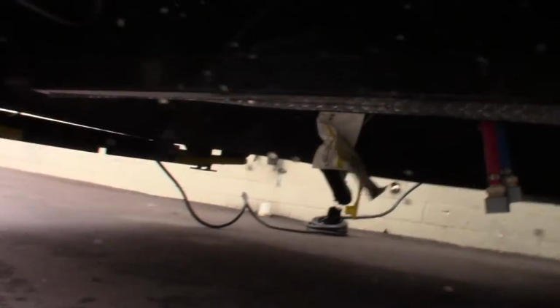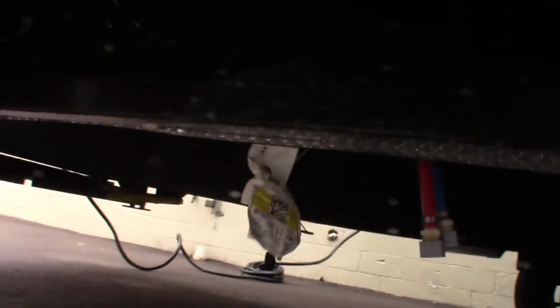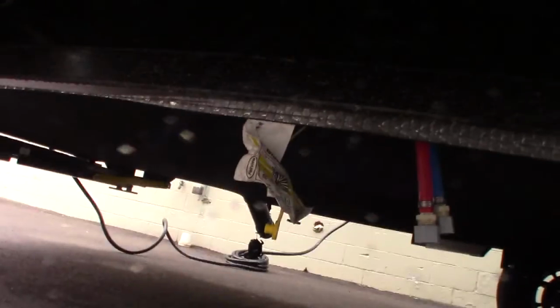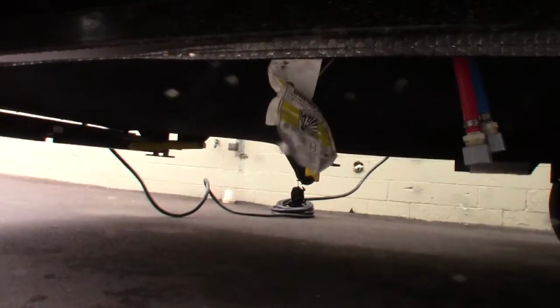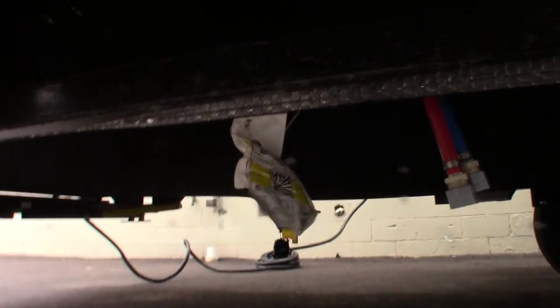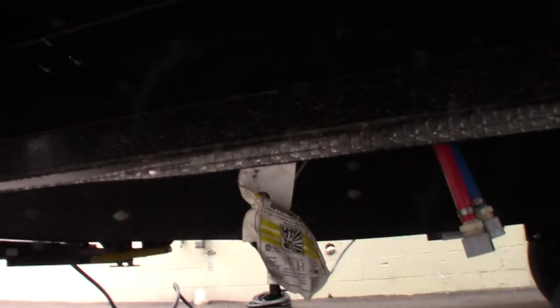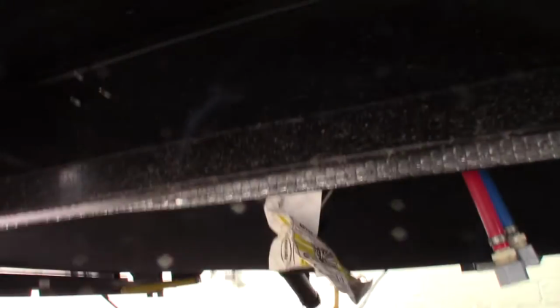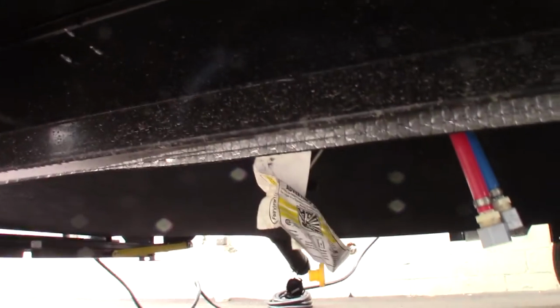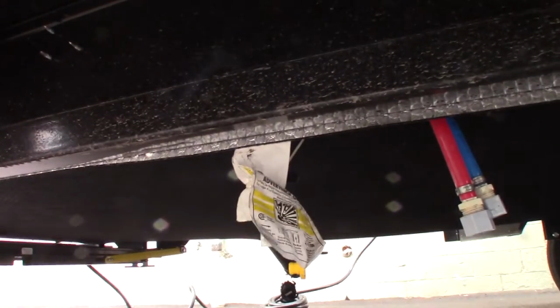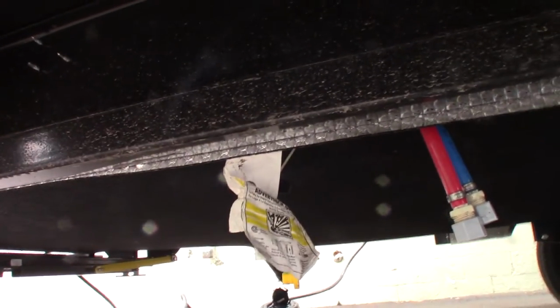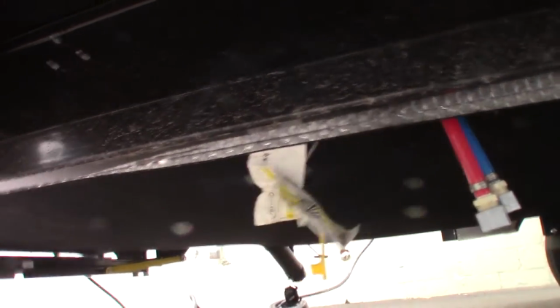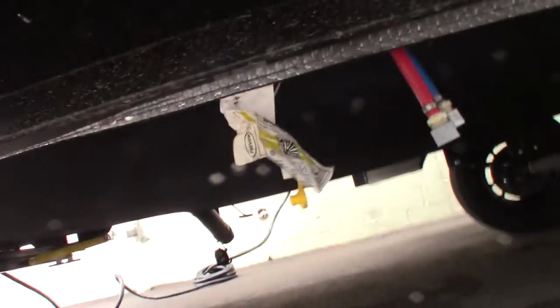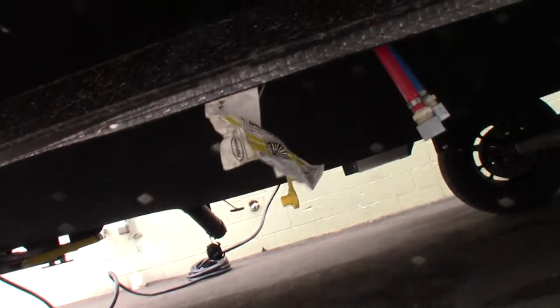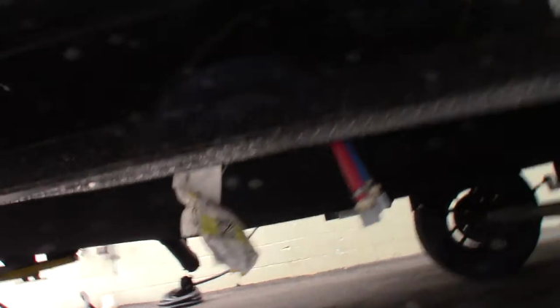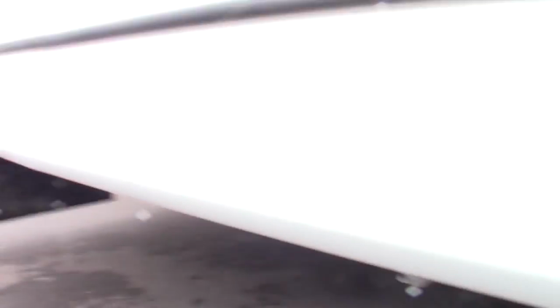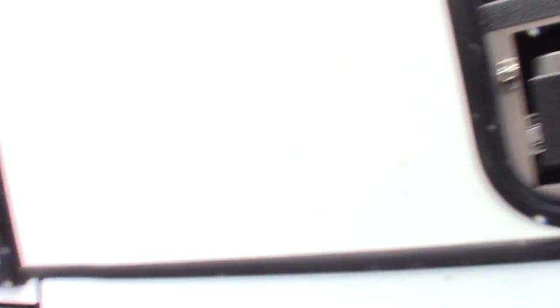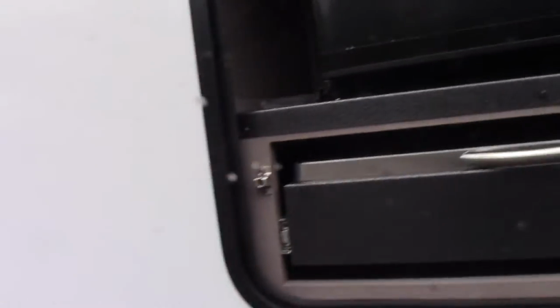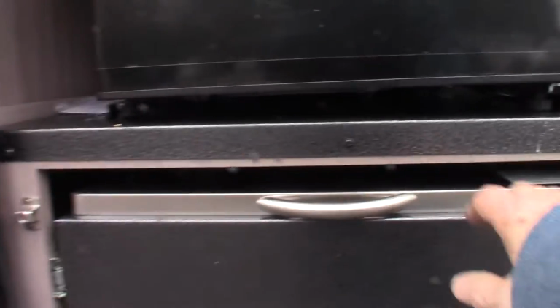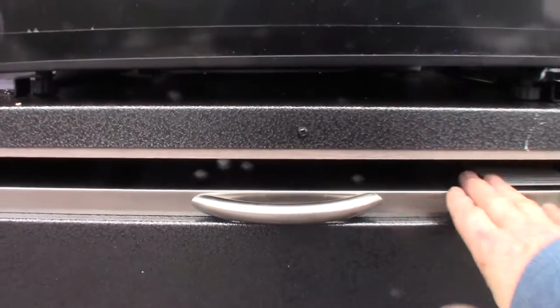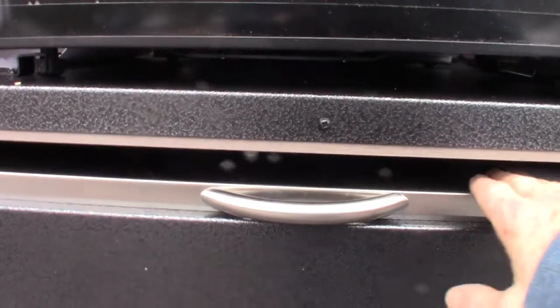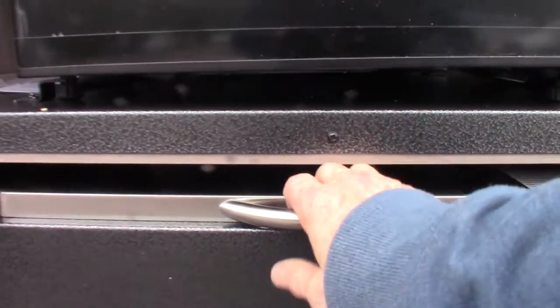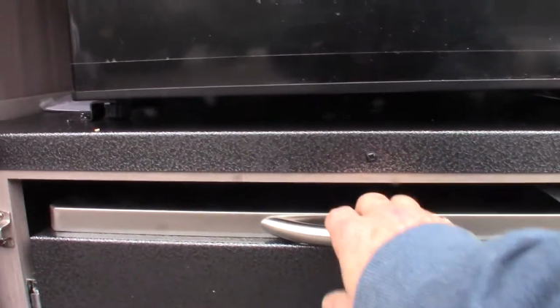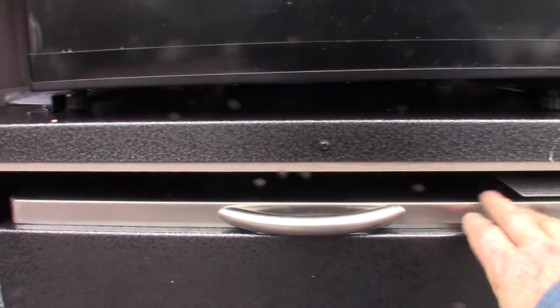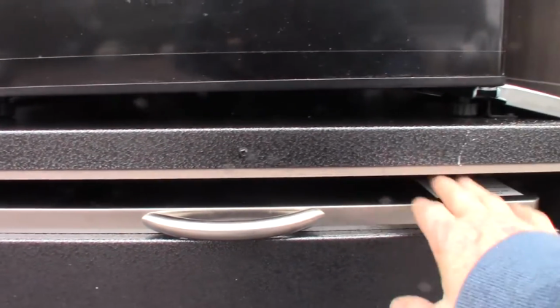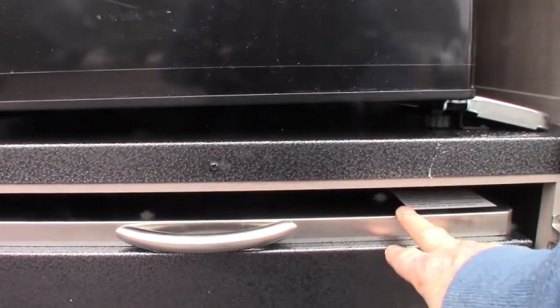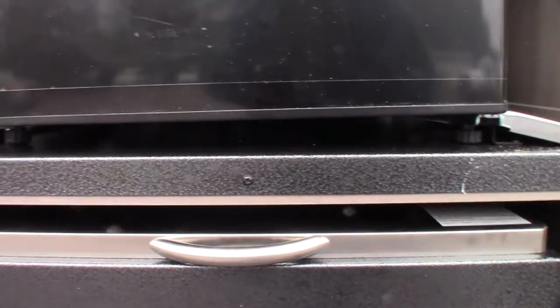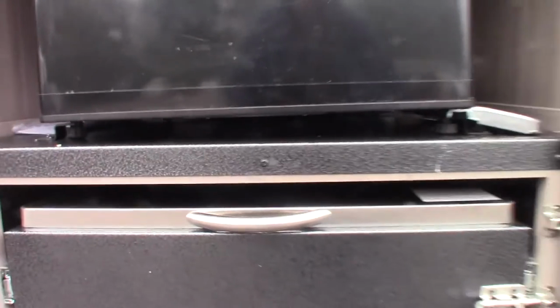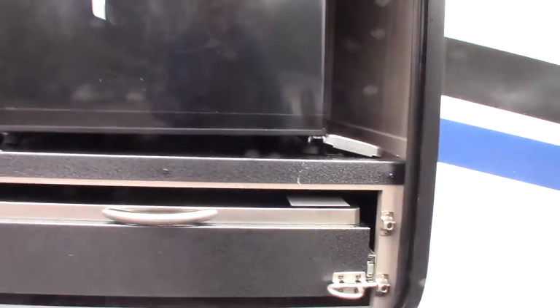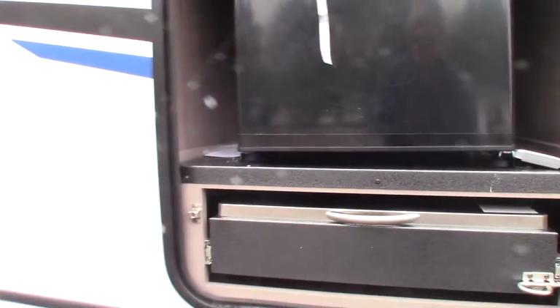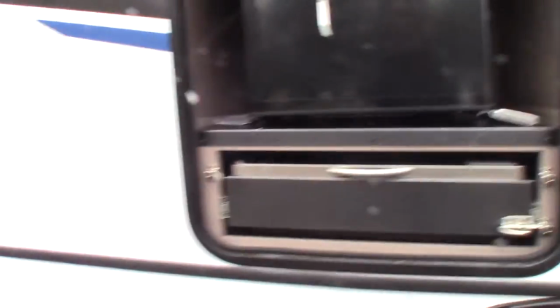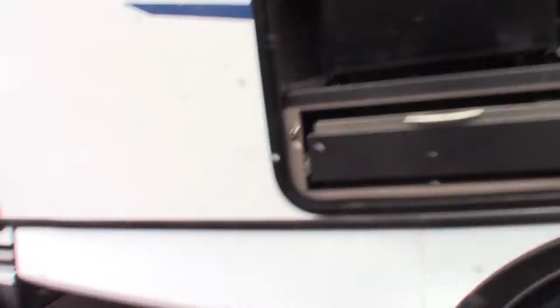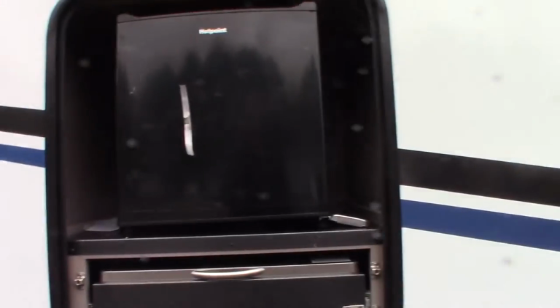There's an LP fitting that's a quick connect fitting. That's how you attach your LP hose — it's on the back of this griddle cooktop. Just plug it in there and you're all set.